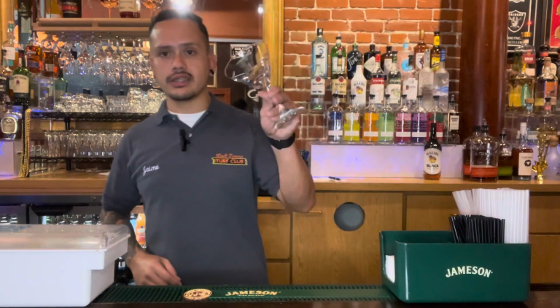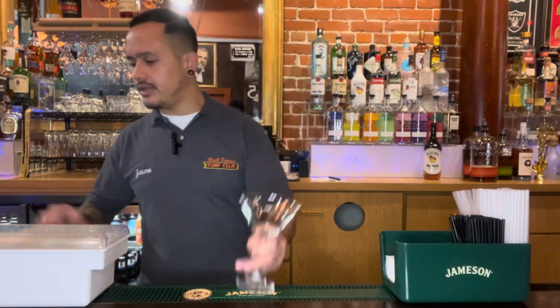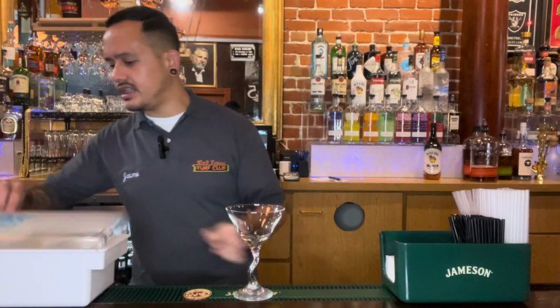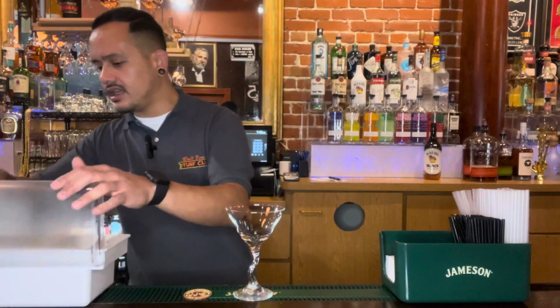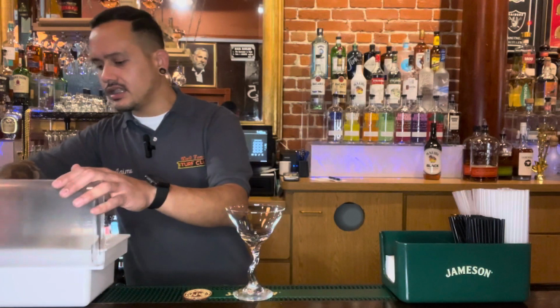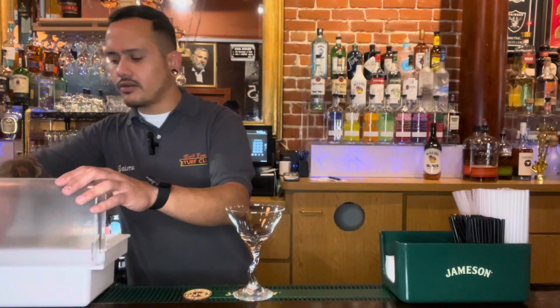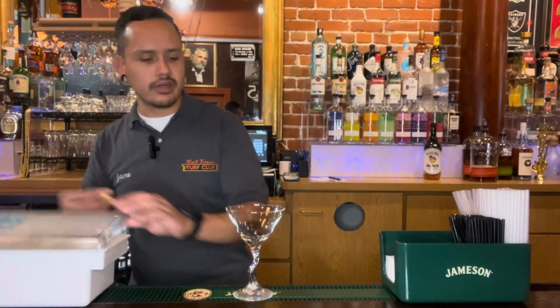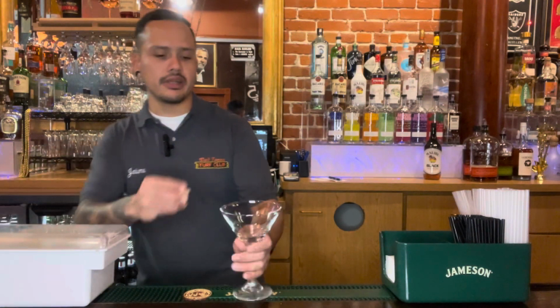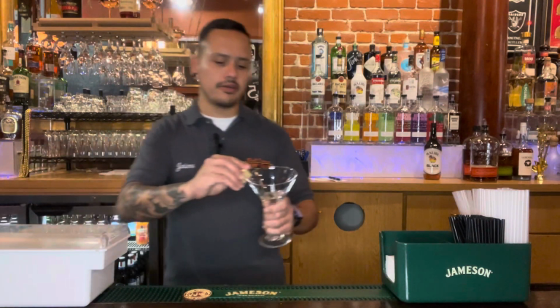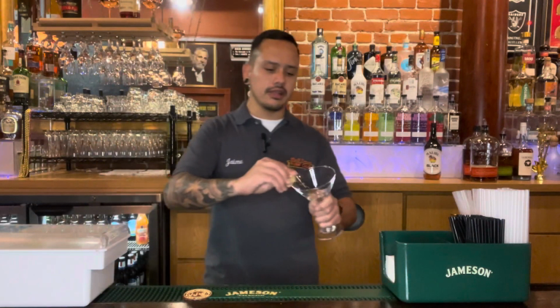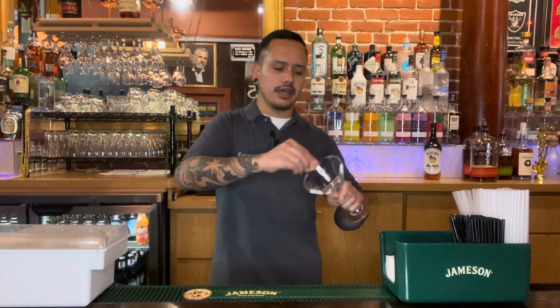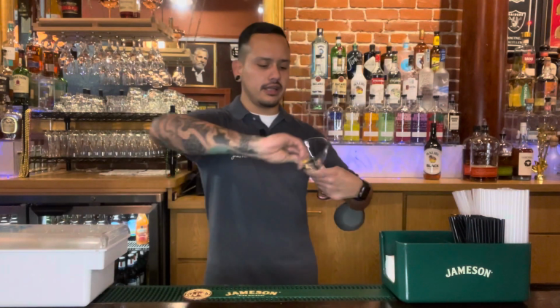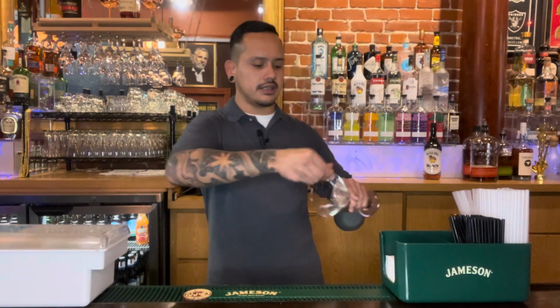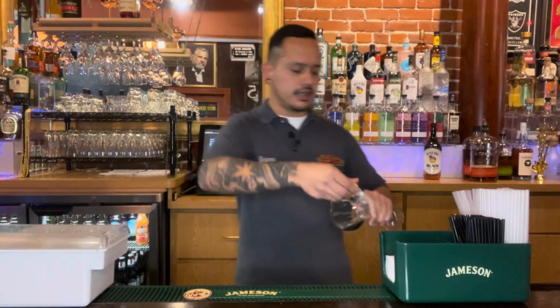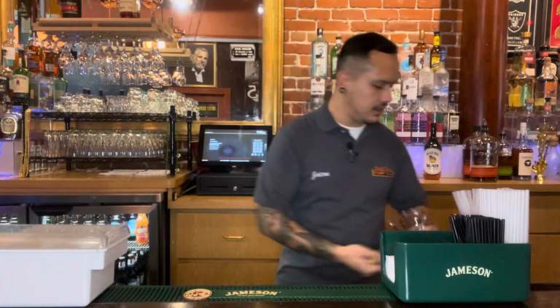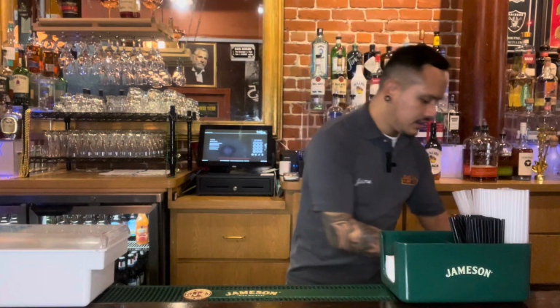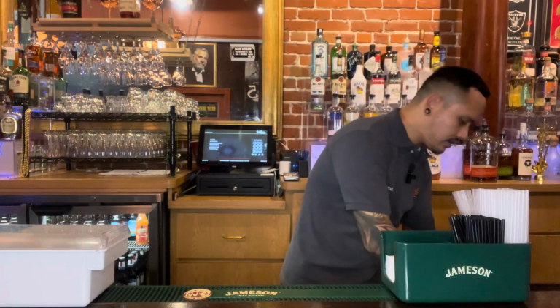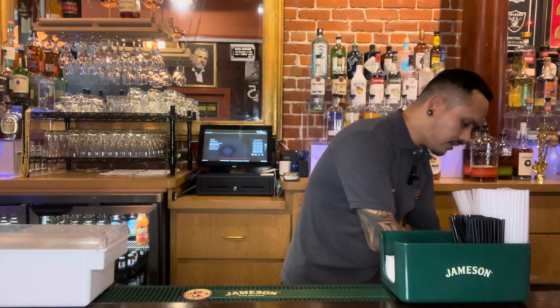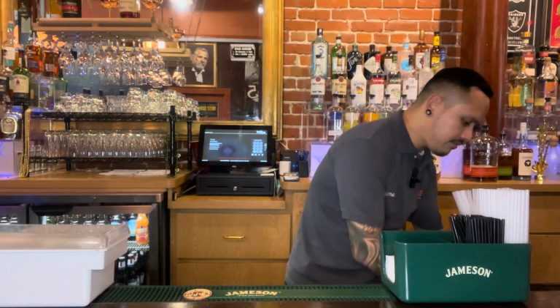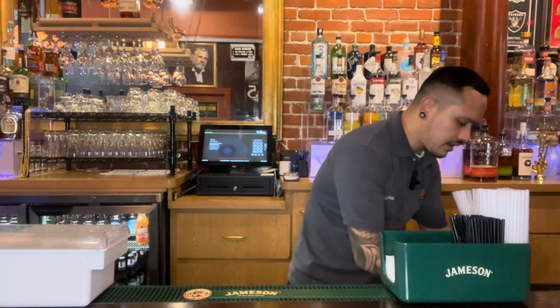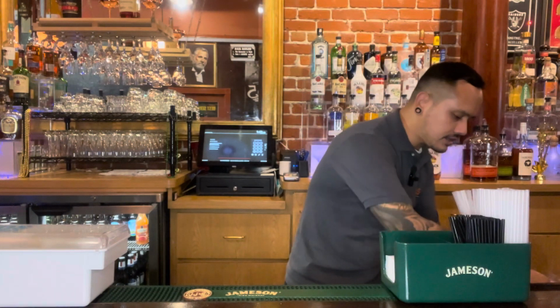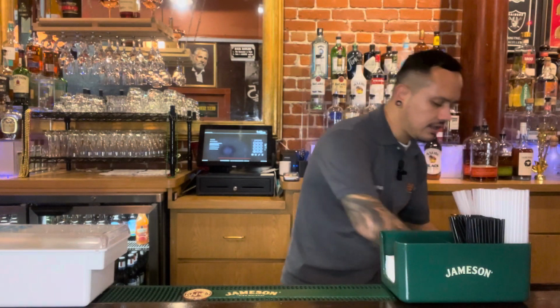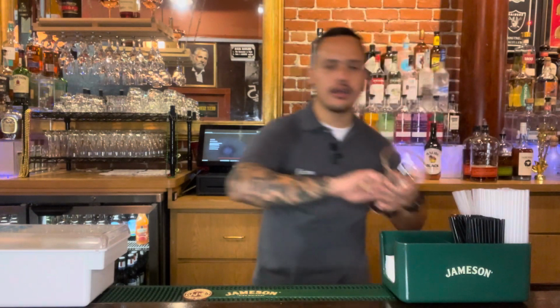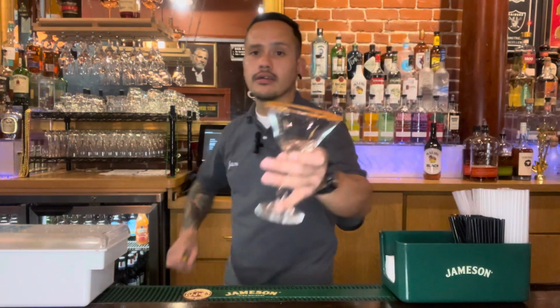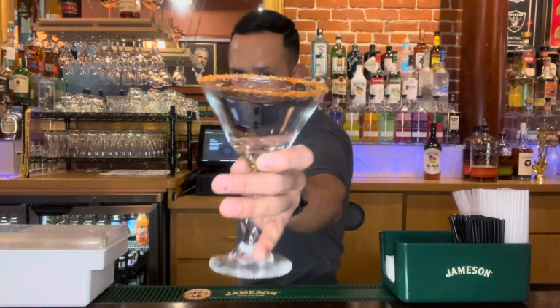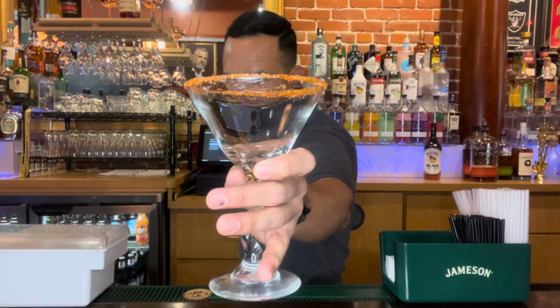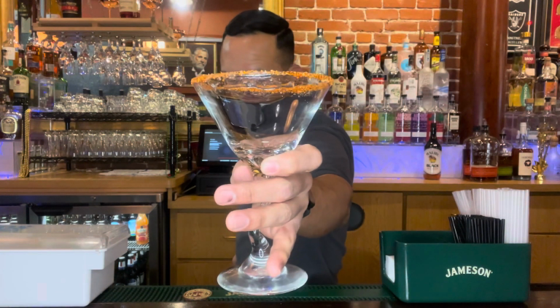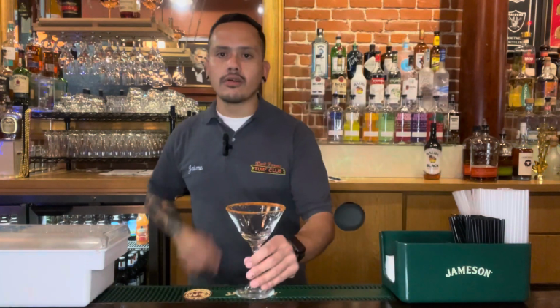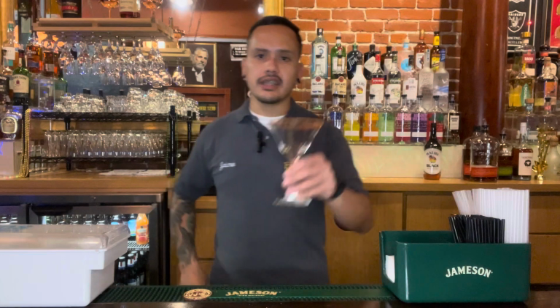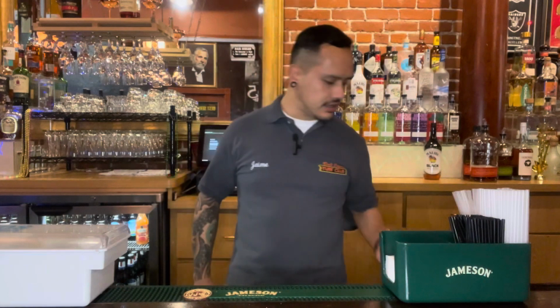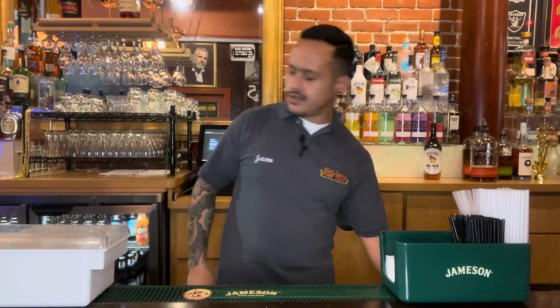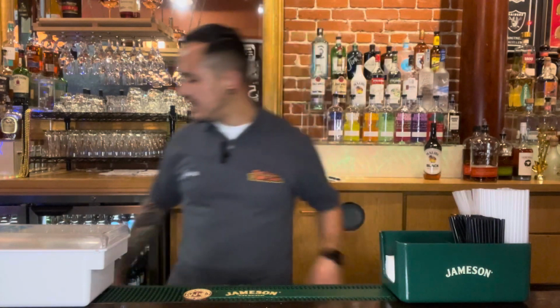First things first, we're going to take a martini glass. We're going to run a little bit of lemon around the lip of that, get it nice and sticky, so that we can rim that glass with tajín. We're going to set that glass aside for a second.